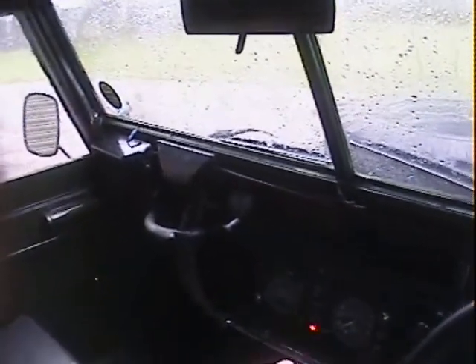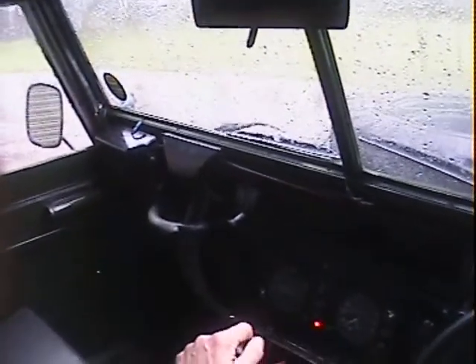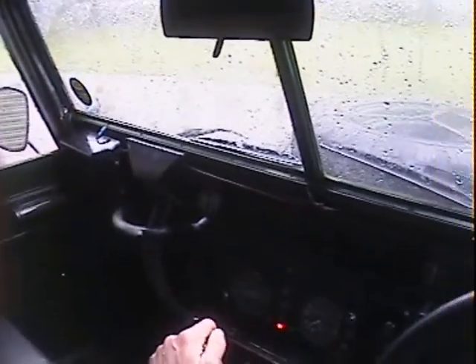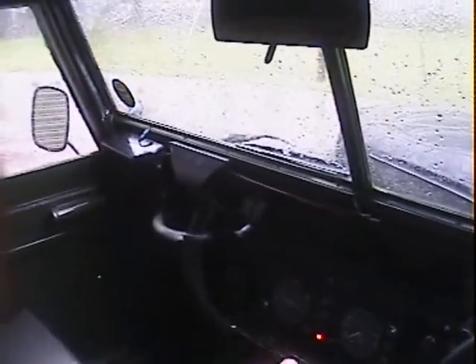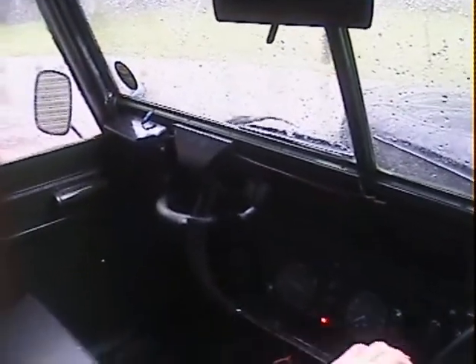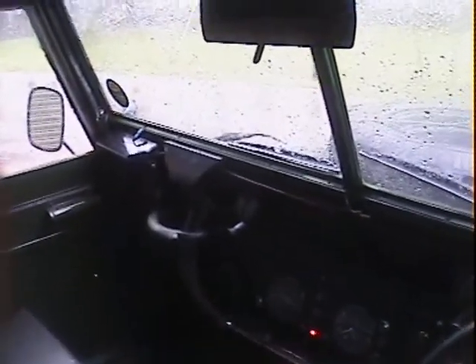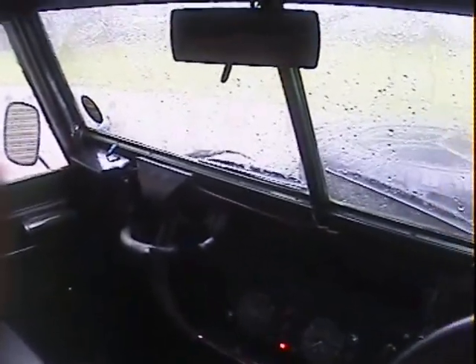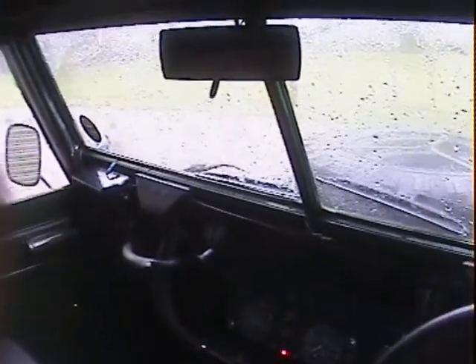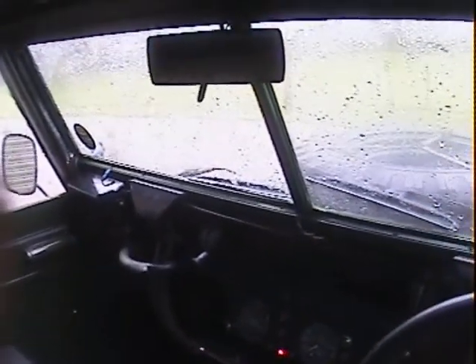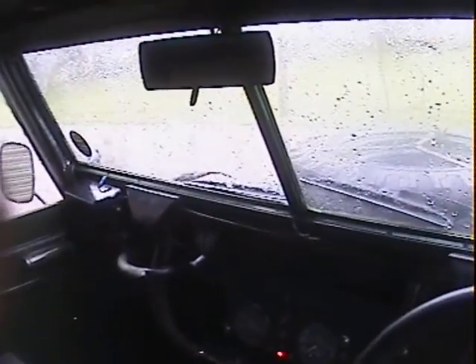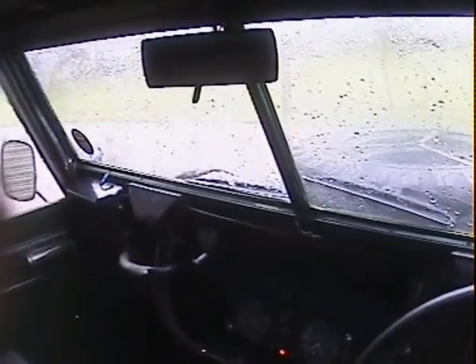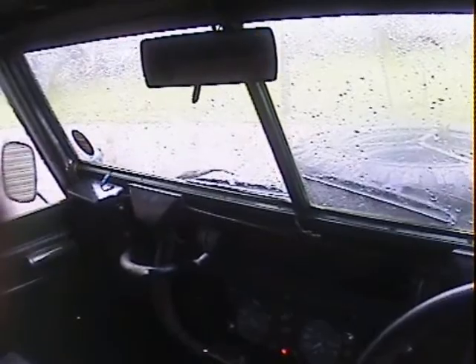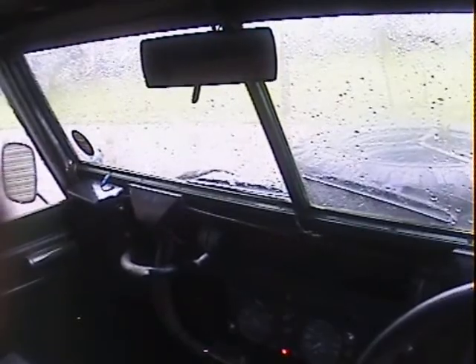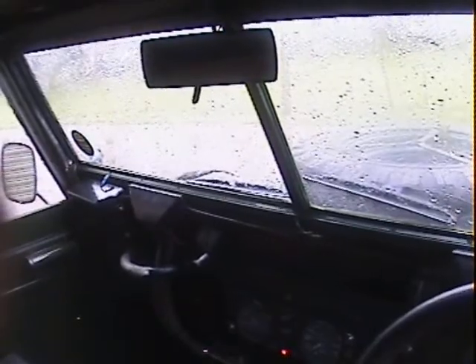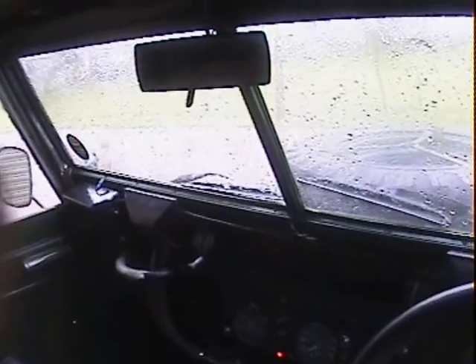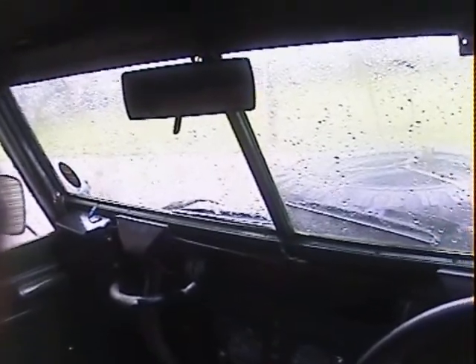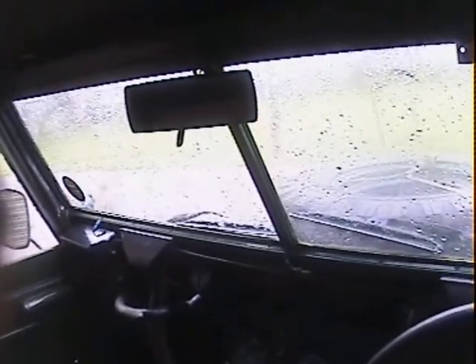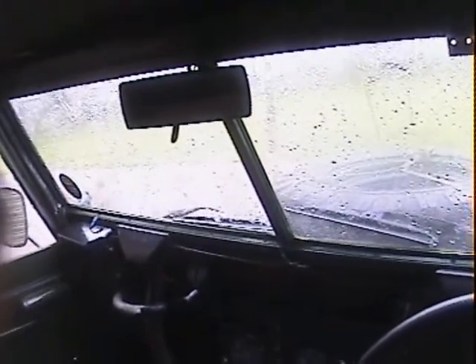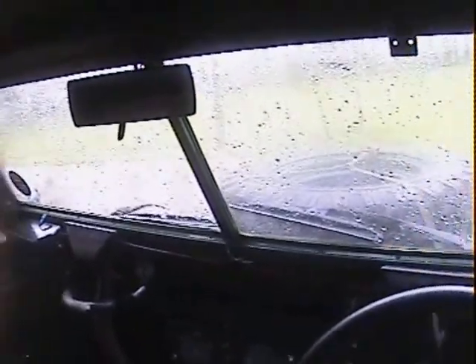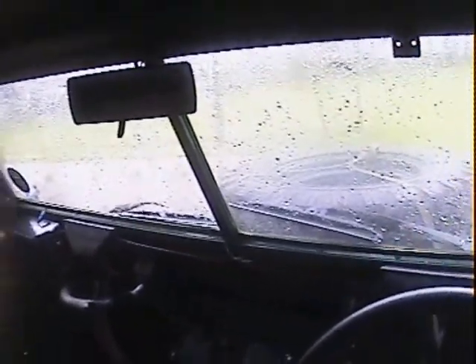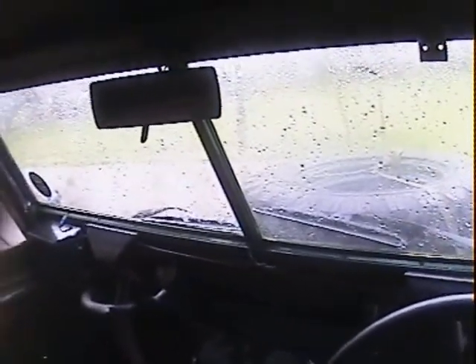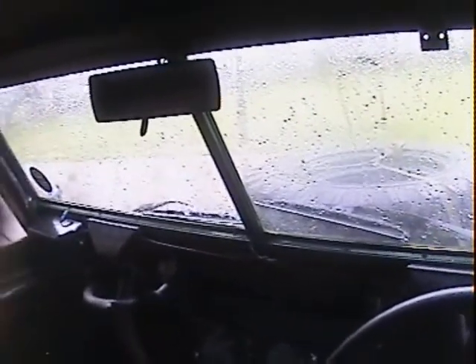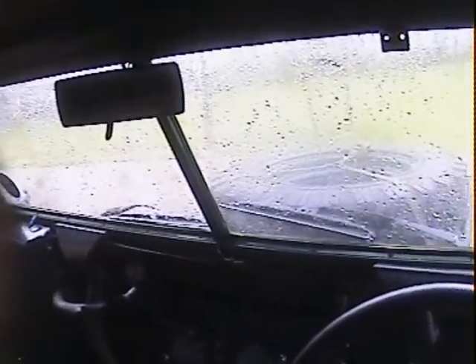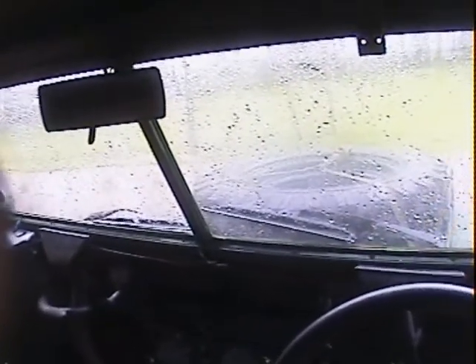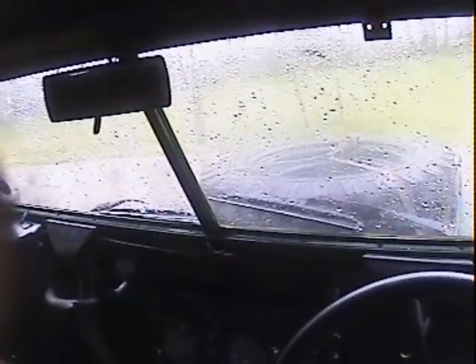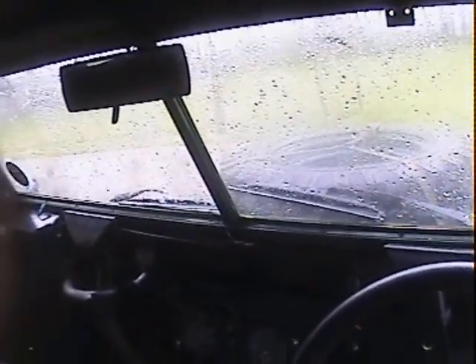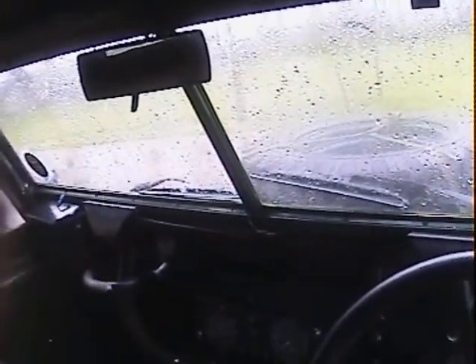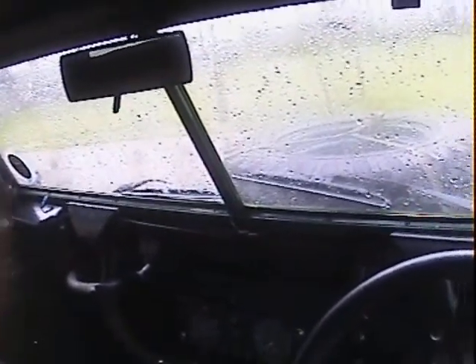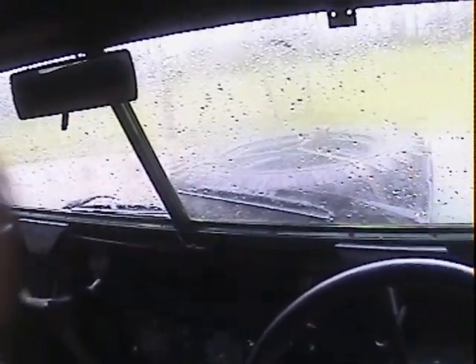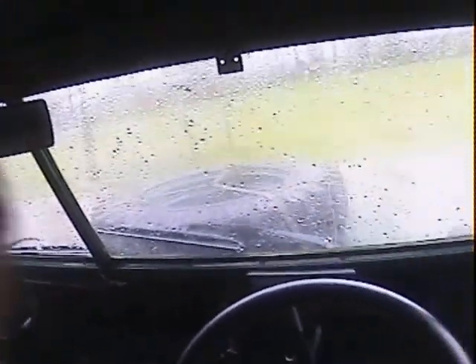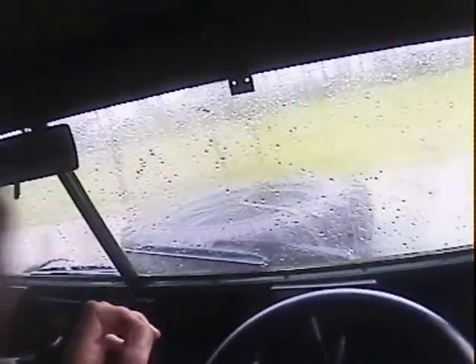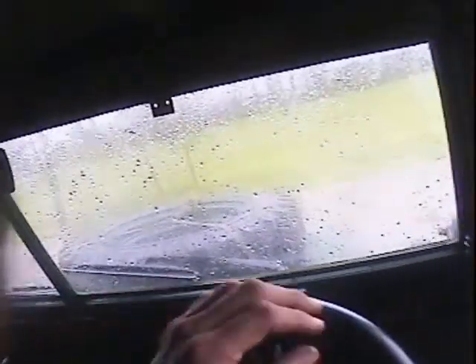Oil light and ignition light come up properly. Starts nicely and the engine sounds really smooth on it. Really quite nice.